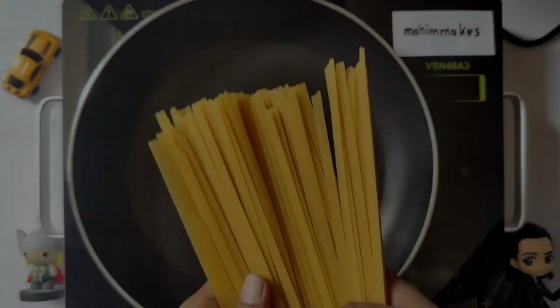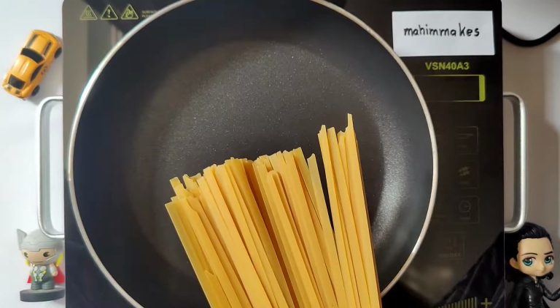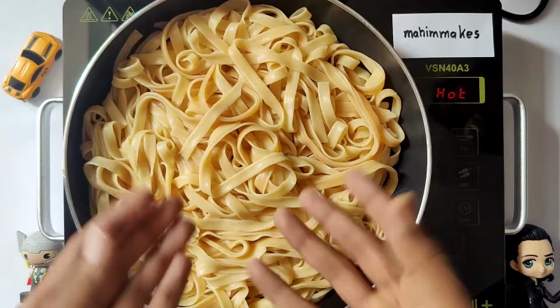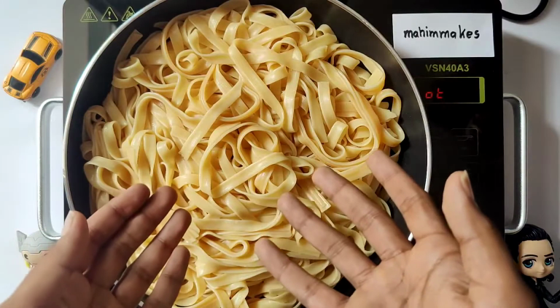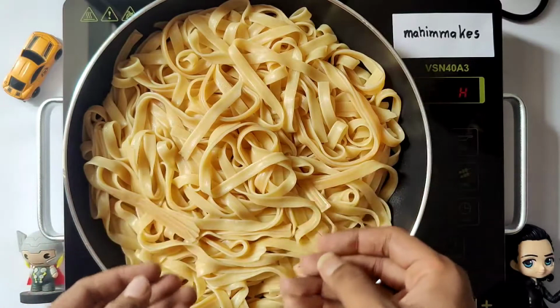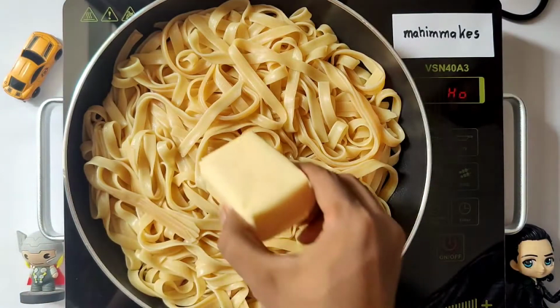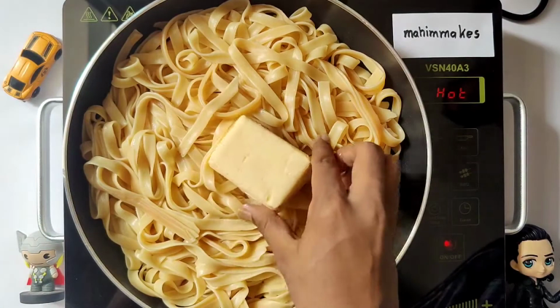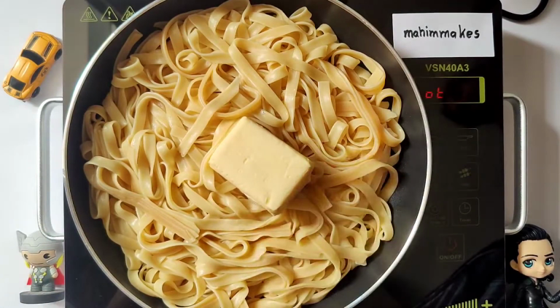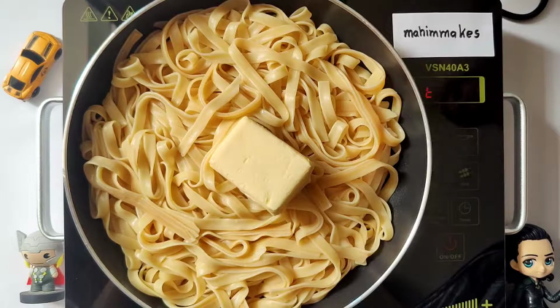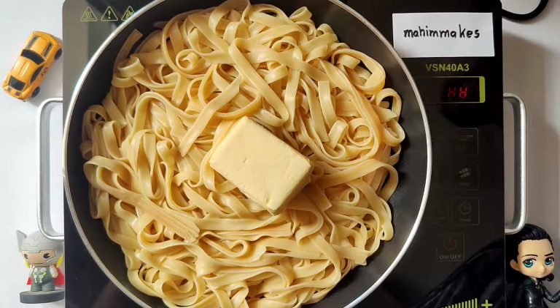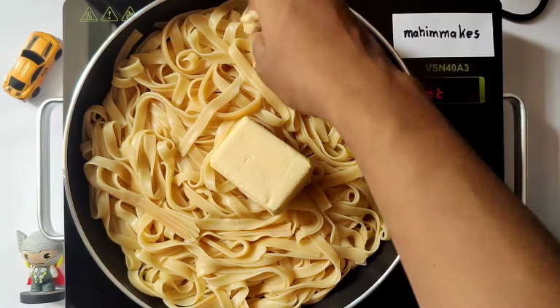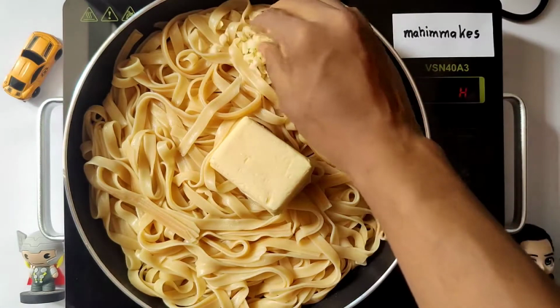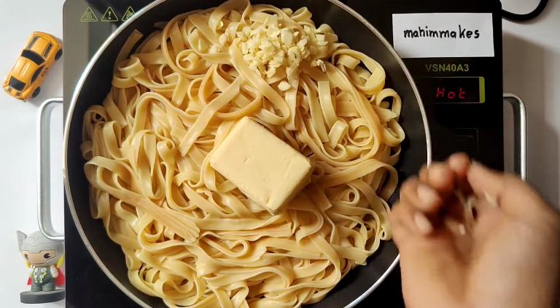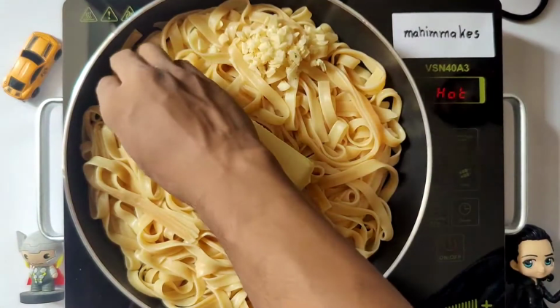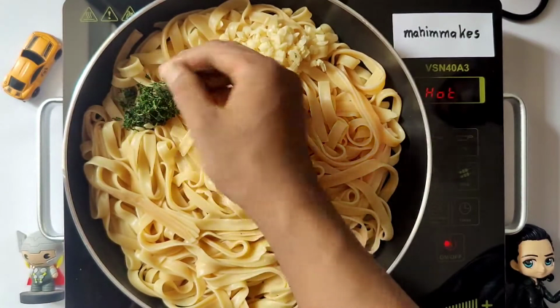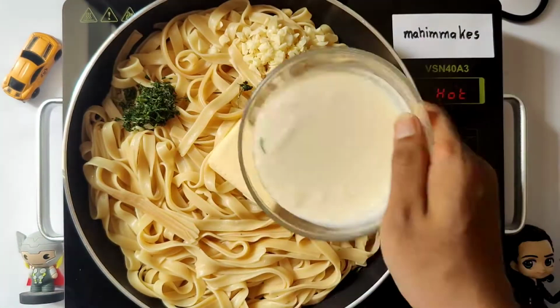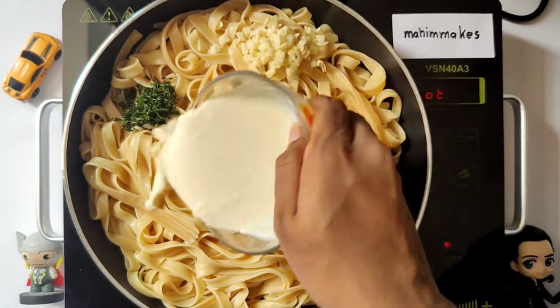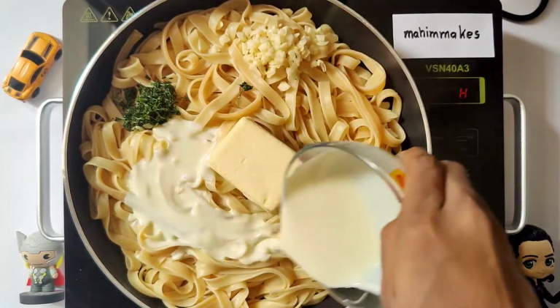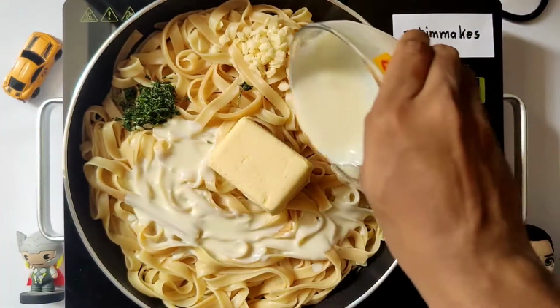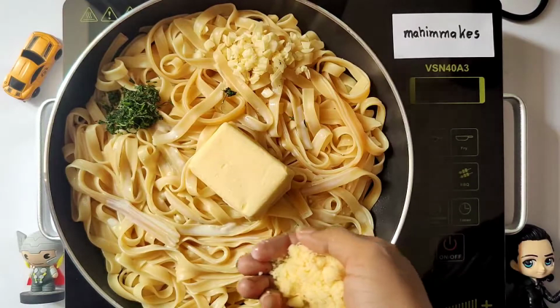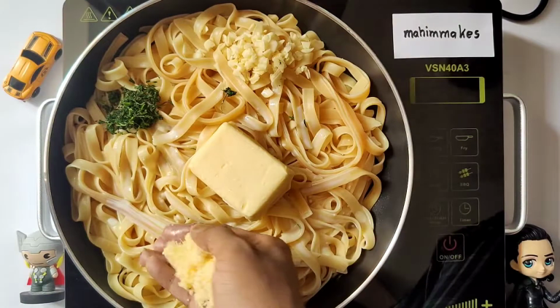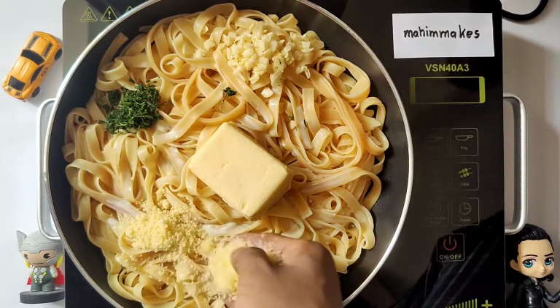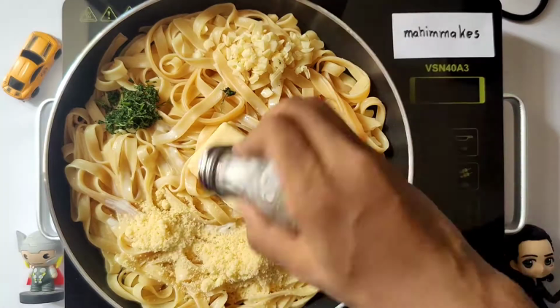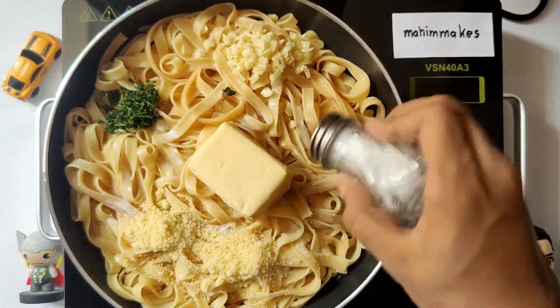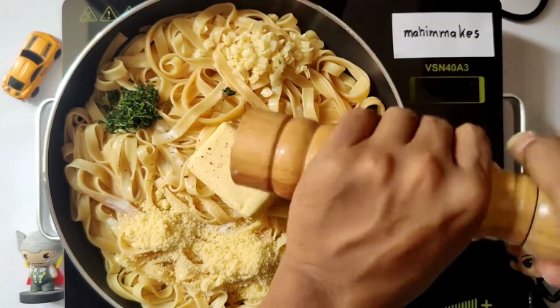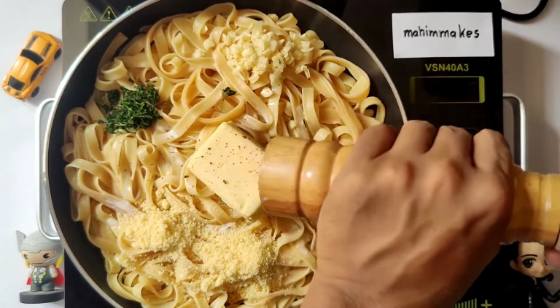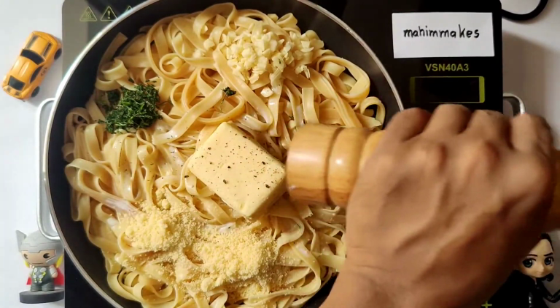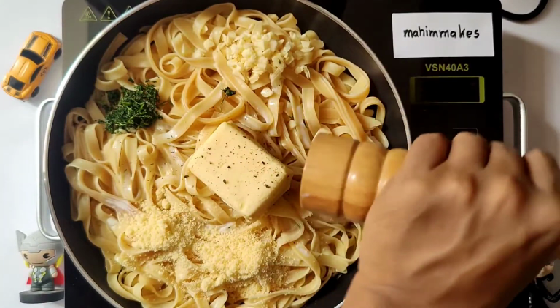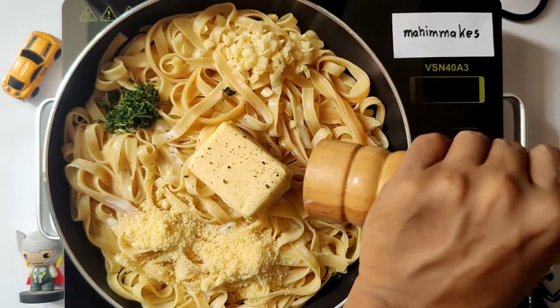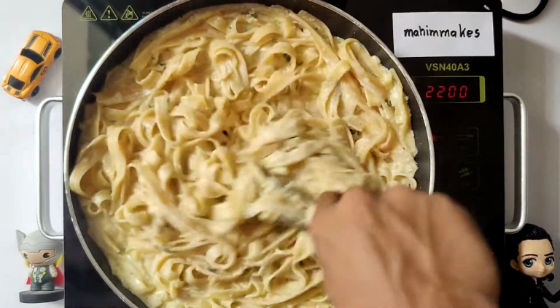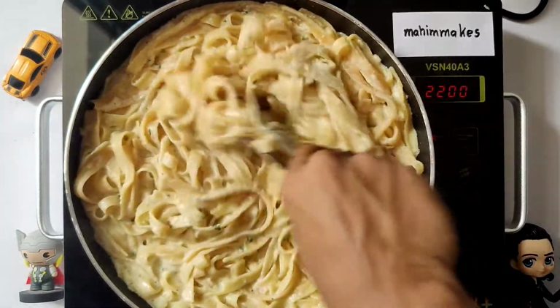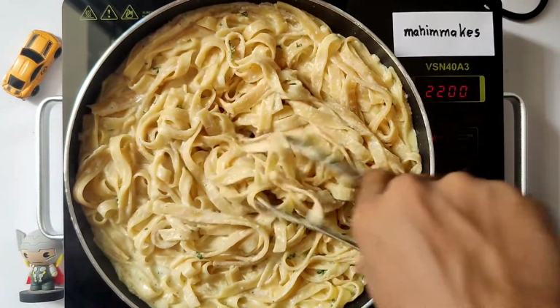Firstly take the fettuccine and boil it. Add butter, some garlic, parsley, heavy cream, and parmigiano reggiano, salt and pepper. Mix well.